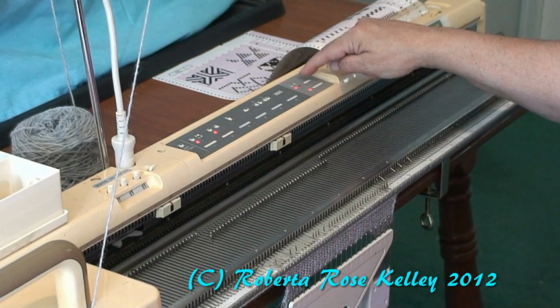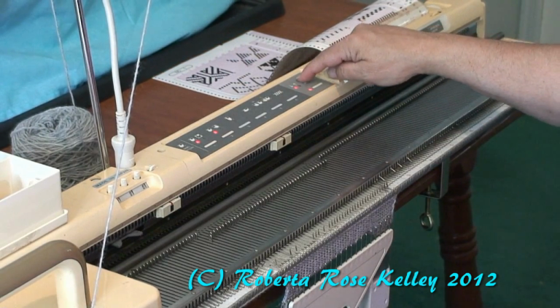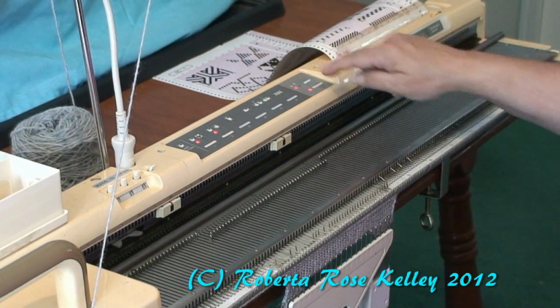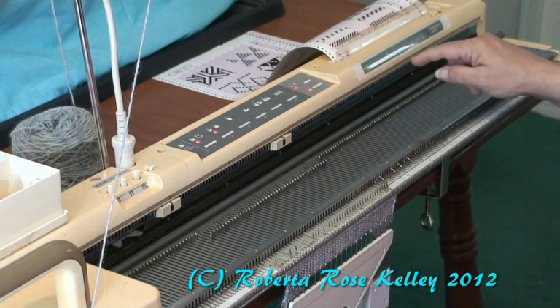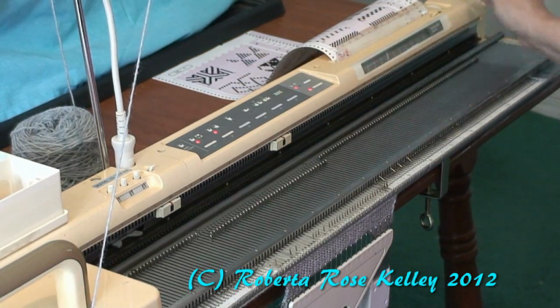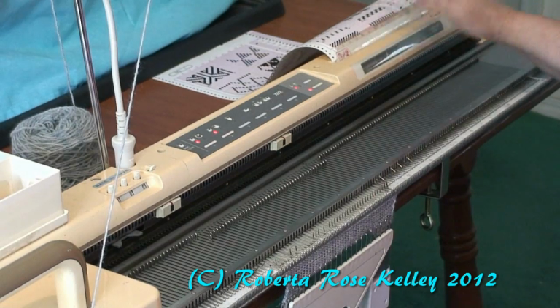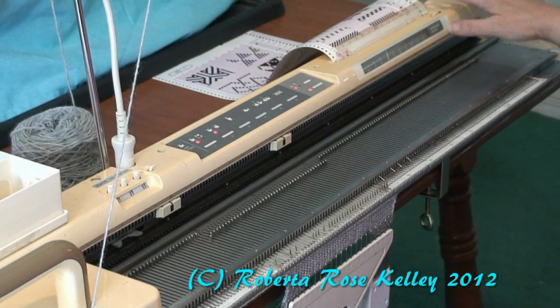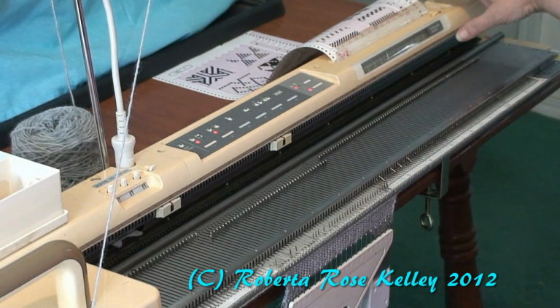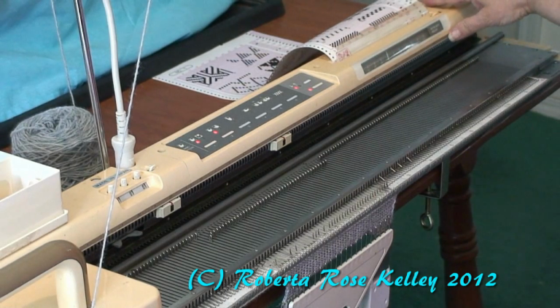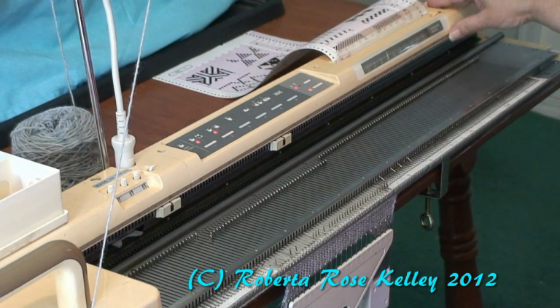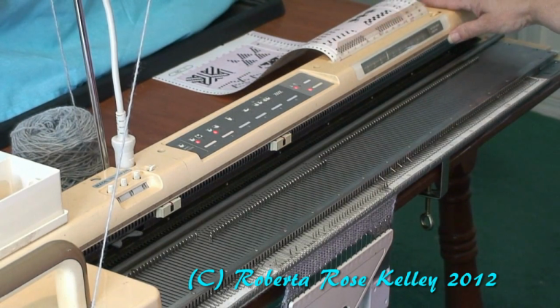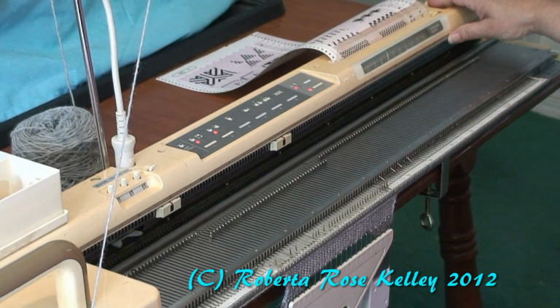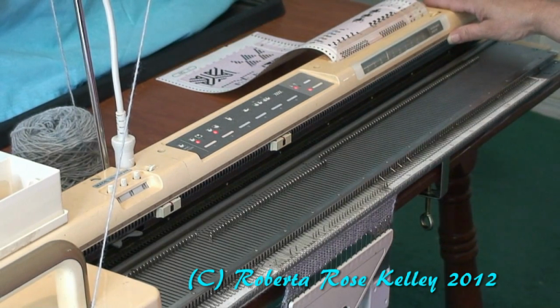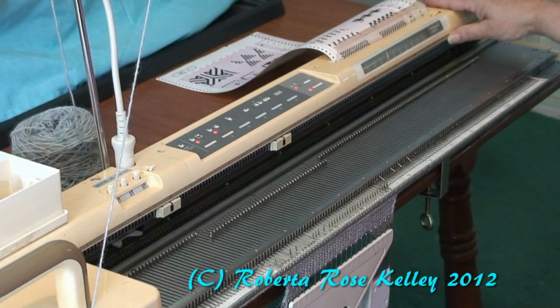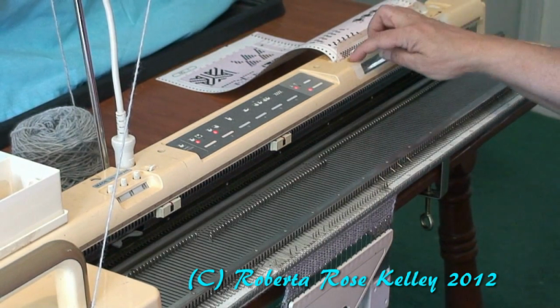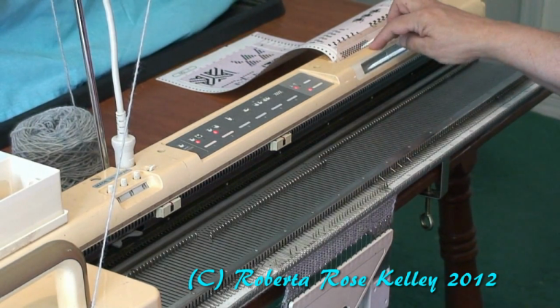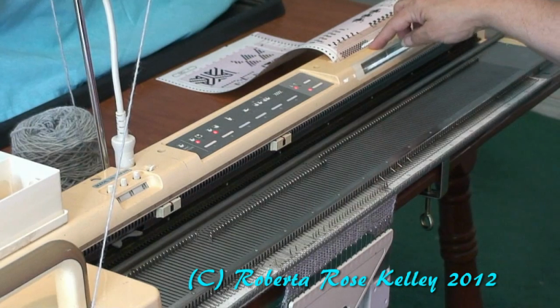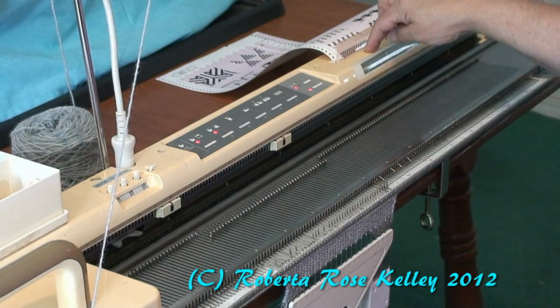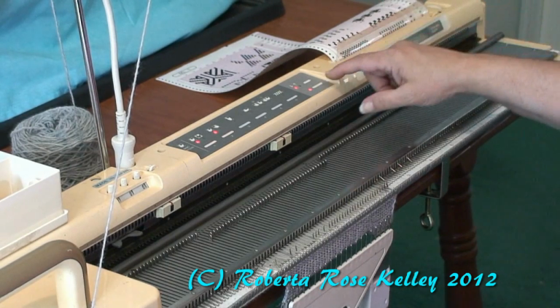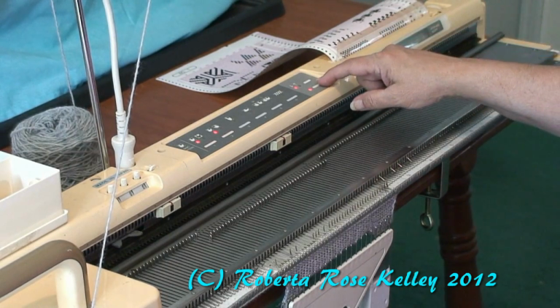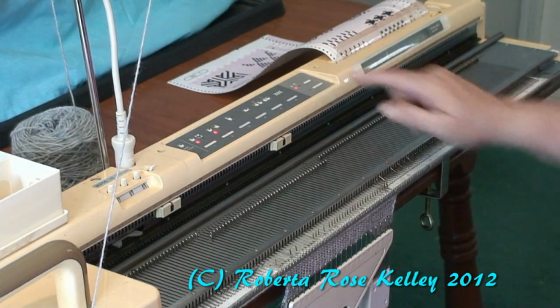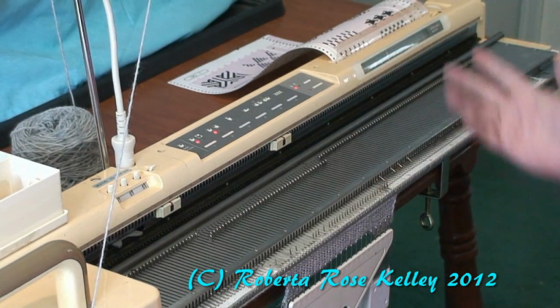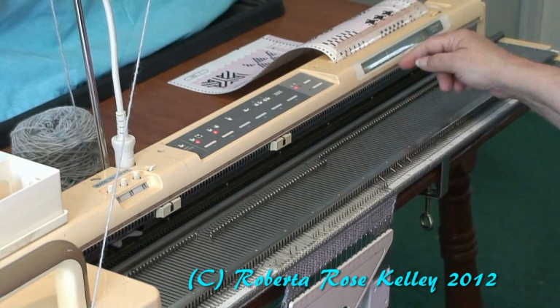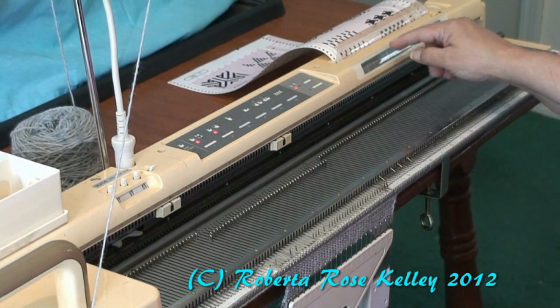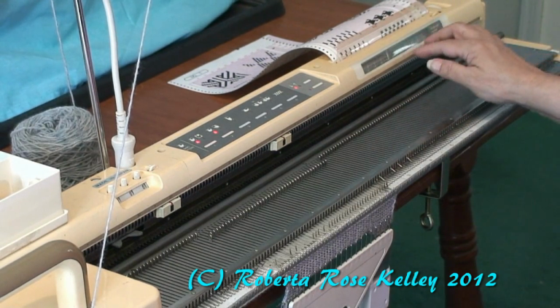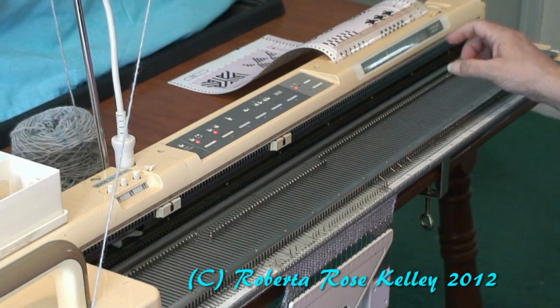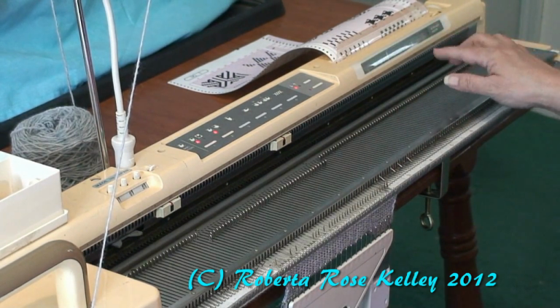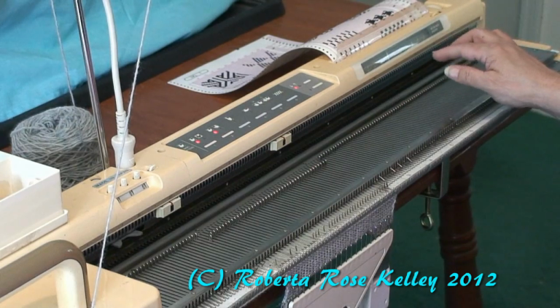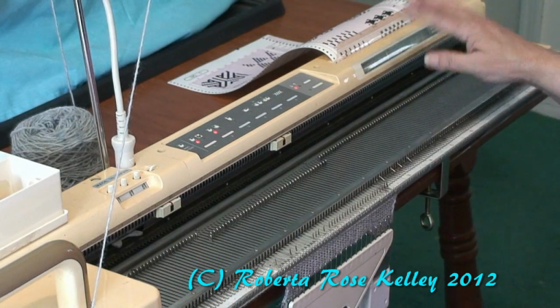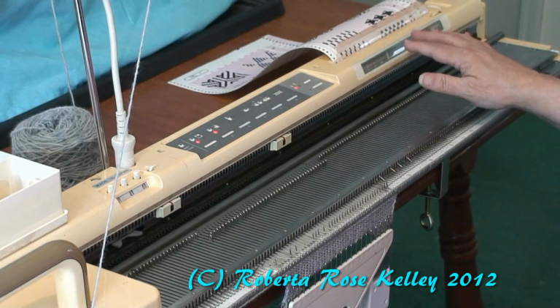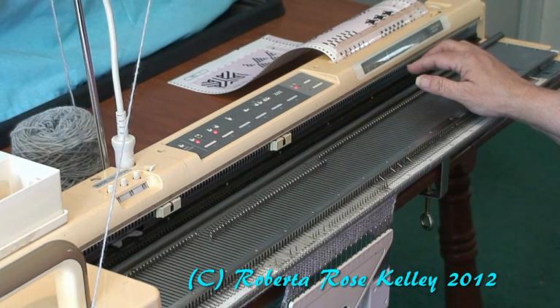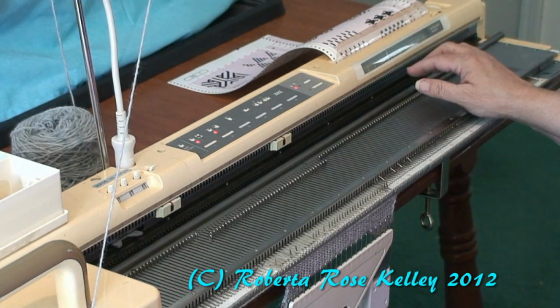Sometimes I forget to press the top button. When that happens I take the thumb wheel, line the bottom of that design again, and press it down. Now it is ready to read.